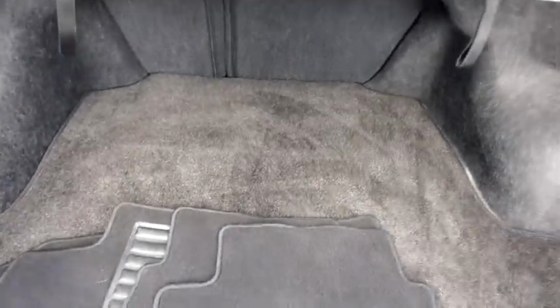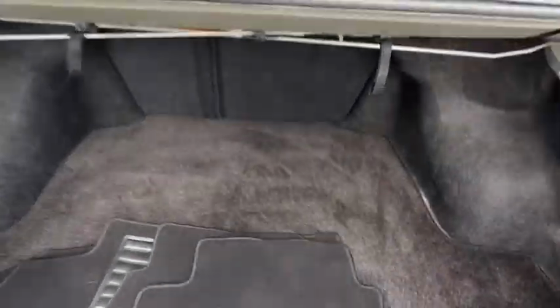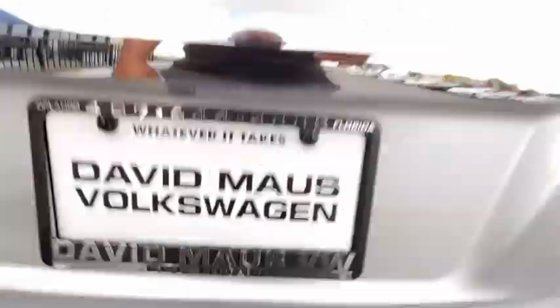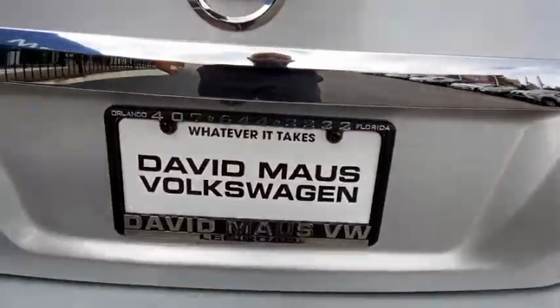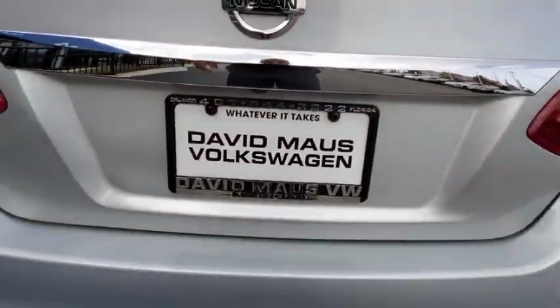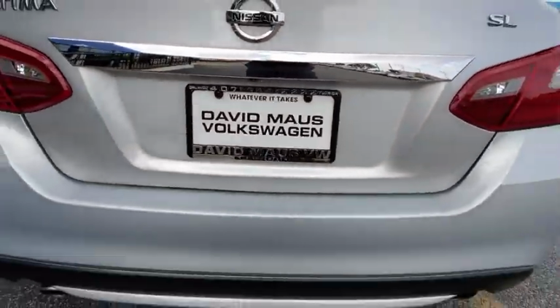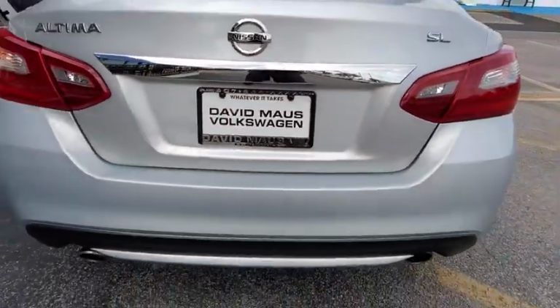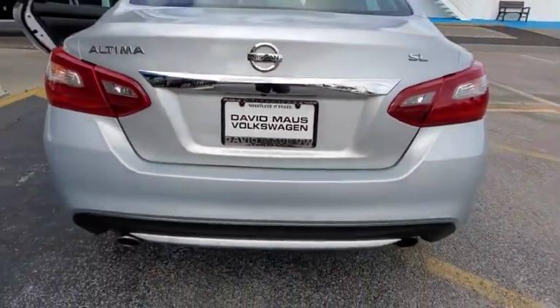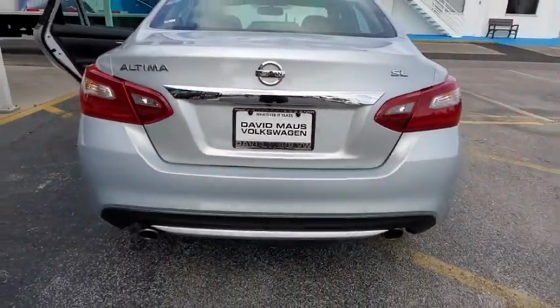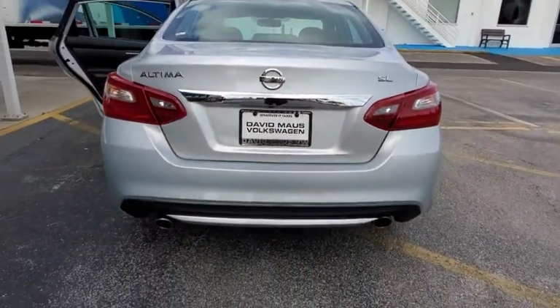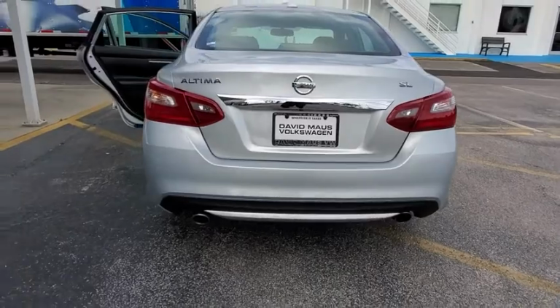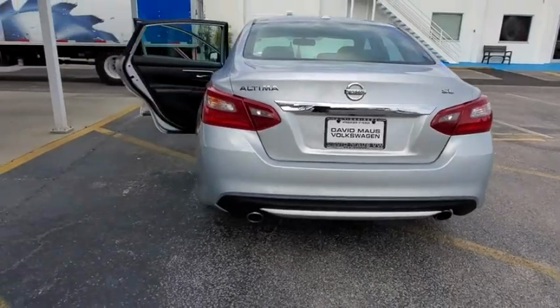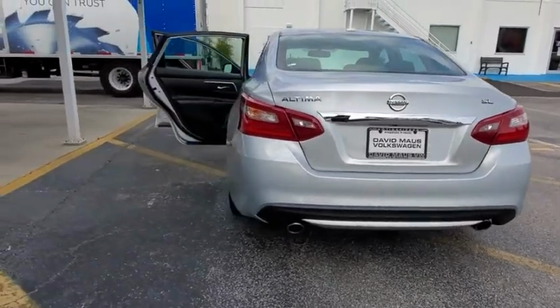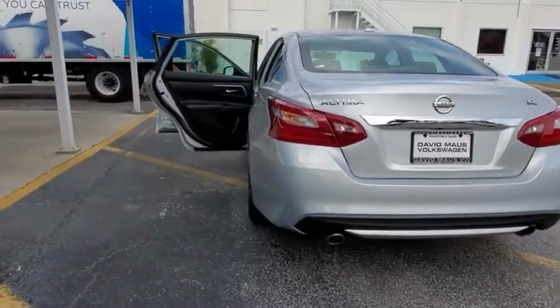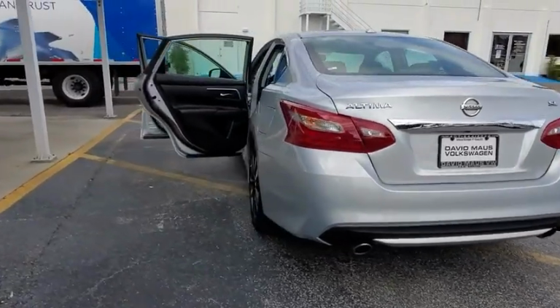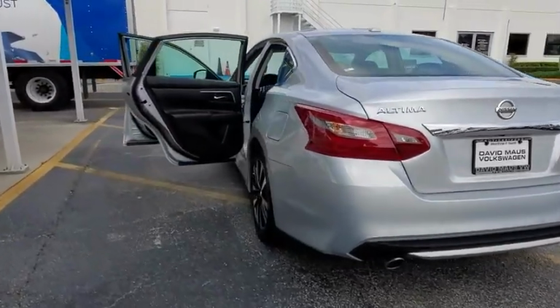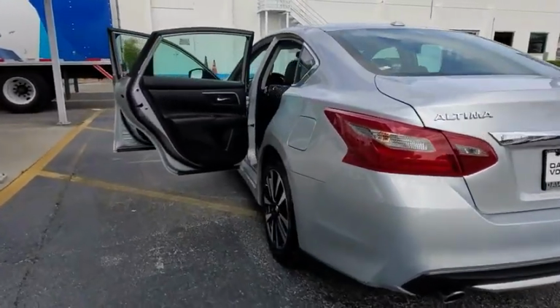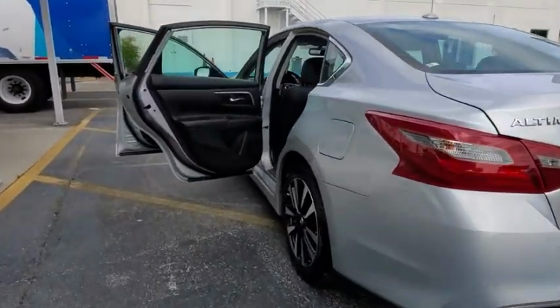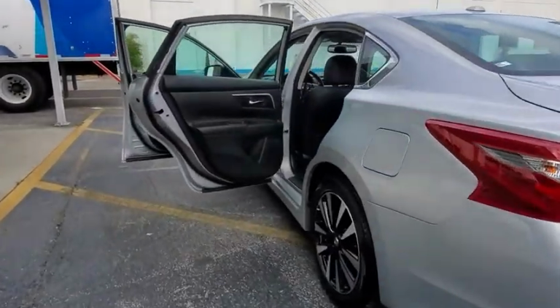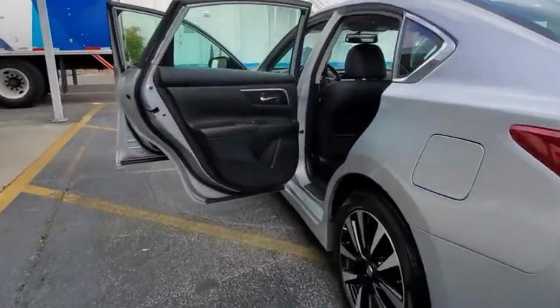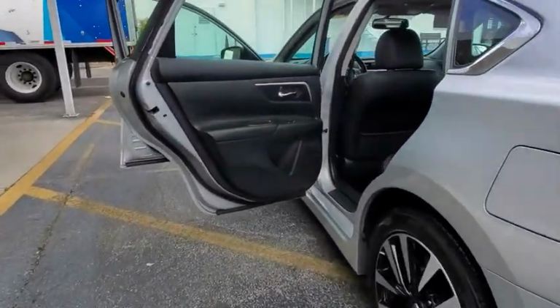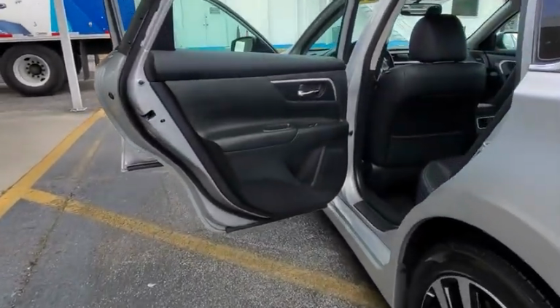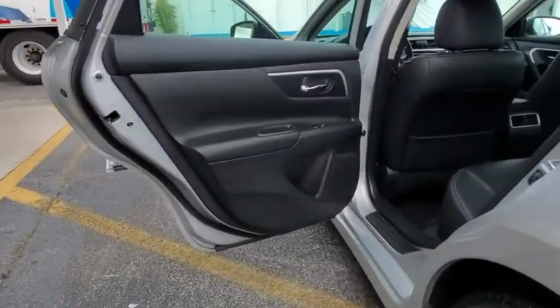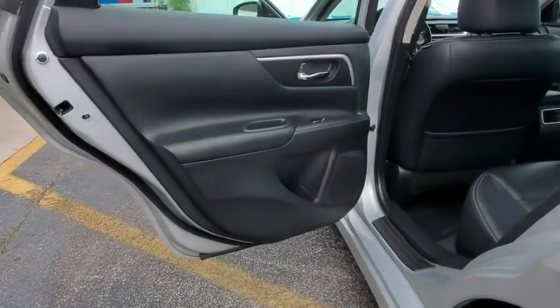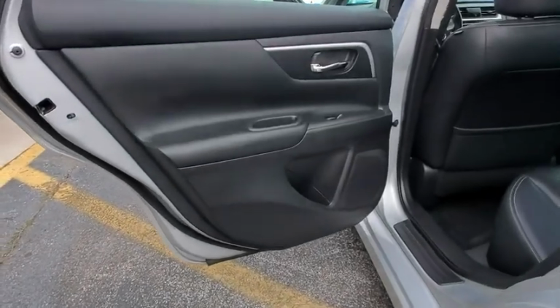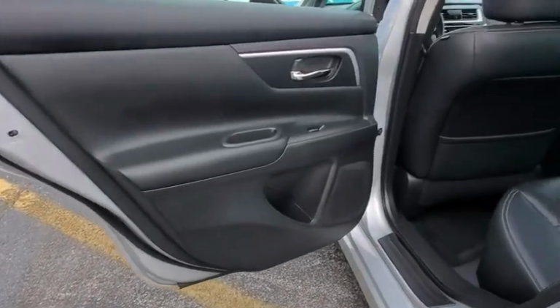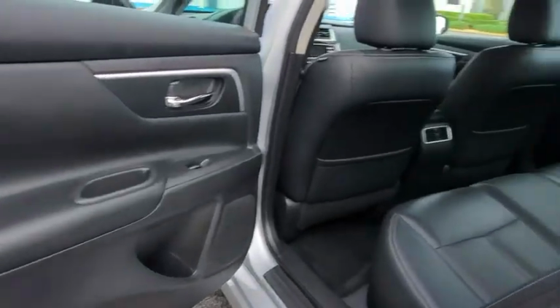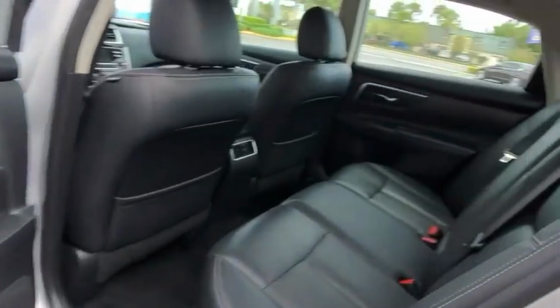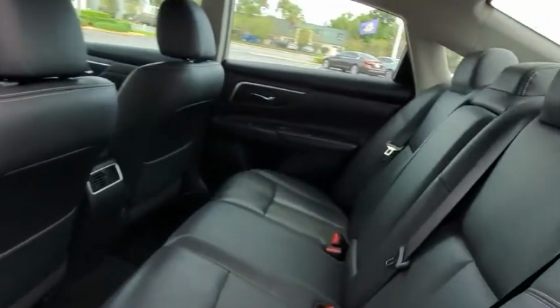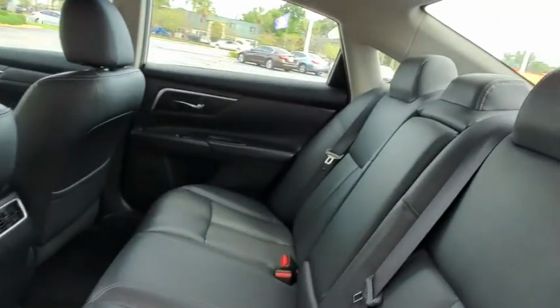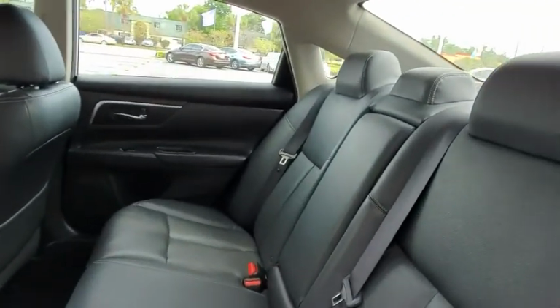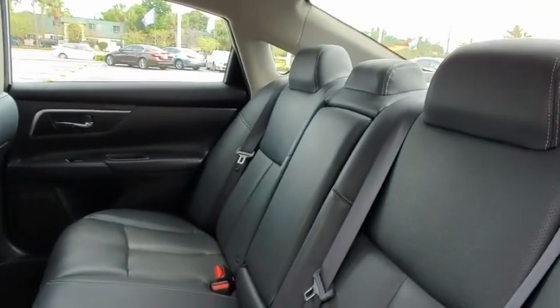This vehicle has less than 50,000 miles. Here are some of this vehicle's great options: backup camera, anti-lock braking system, steering wheel audio controls, power passenger seat, keyless entry.